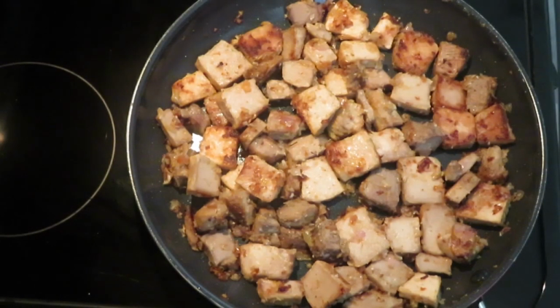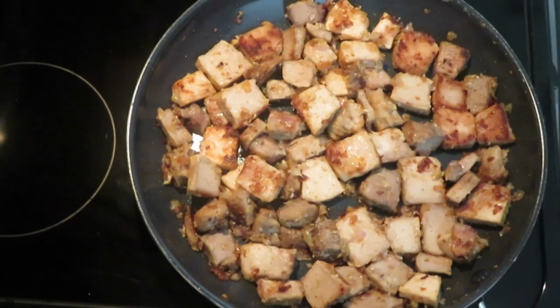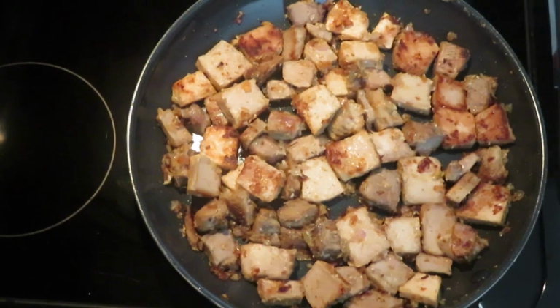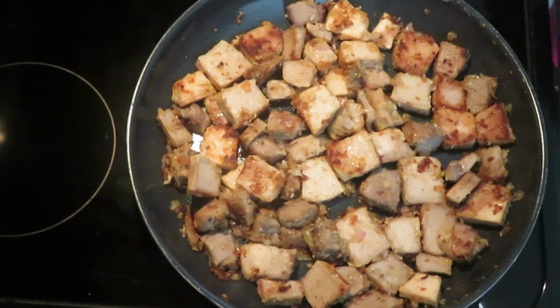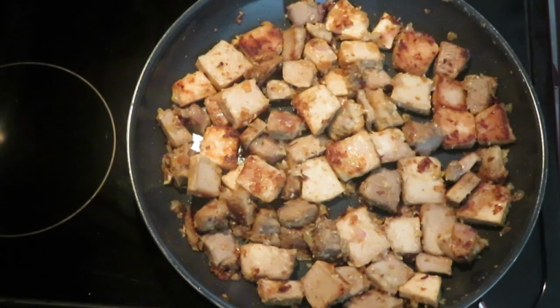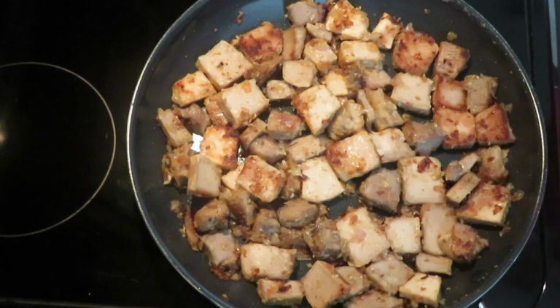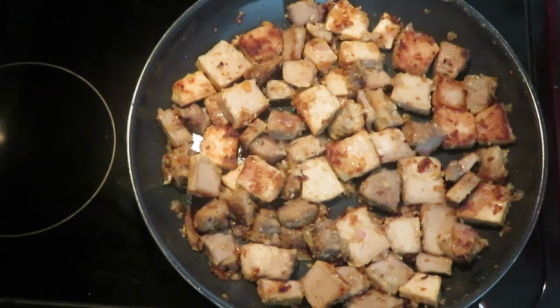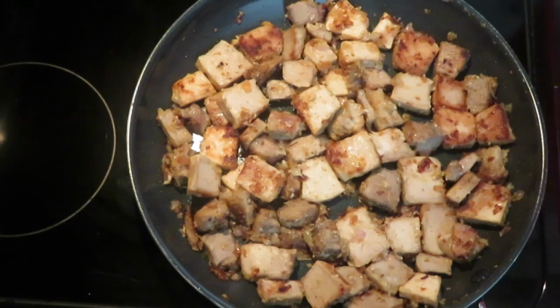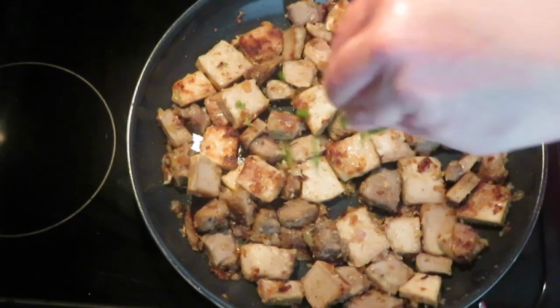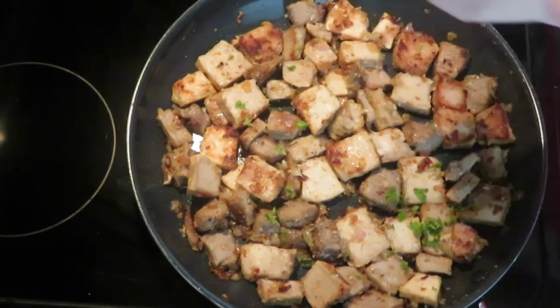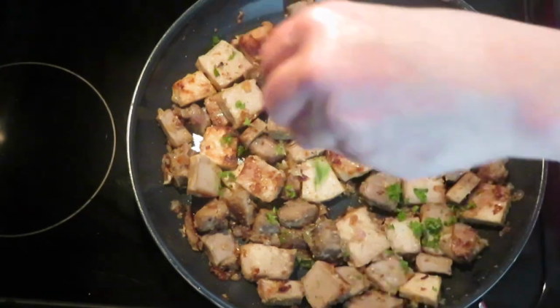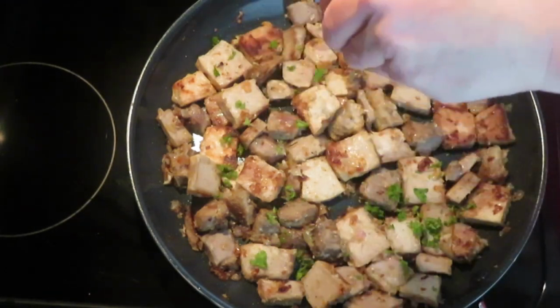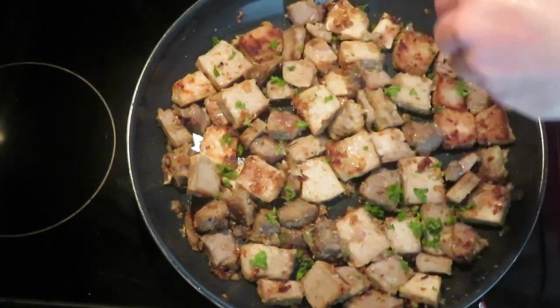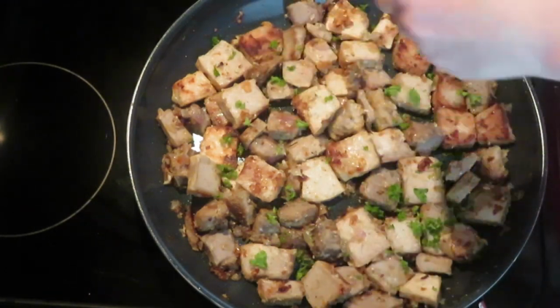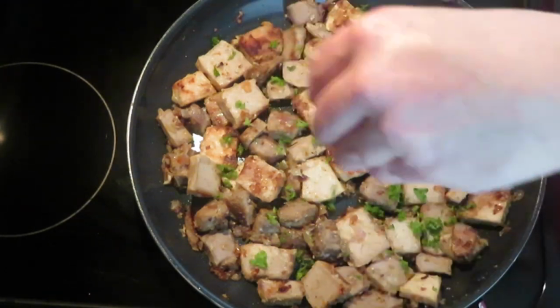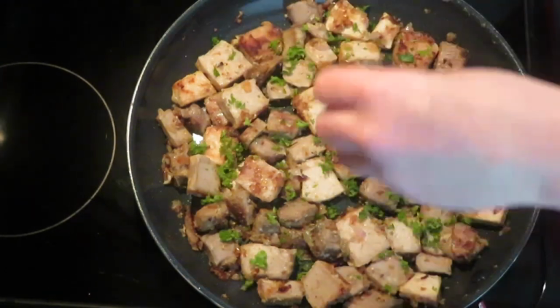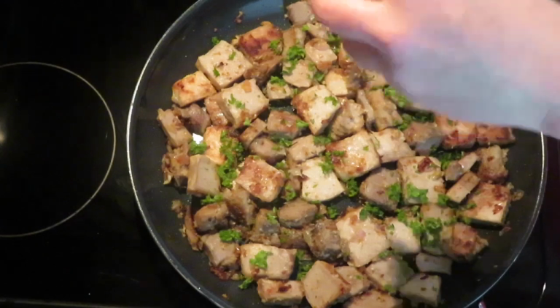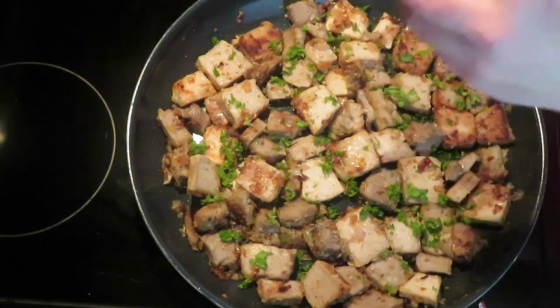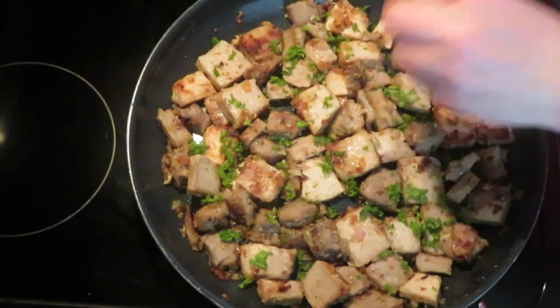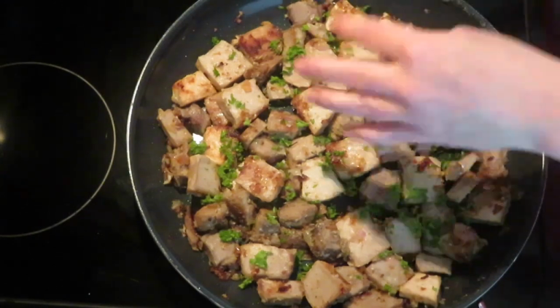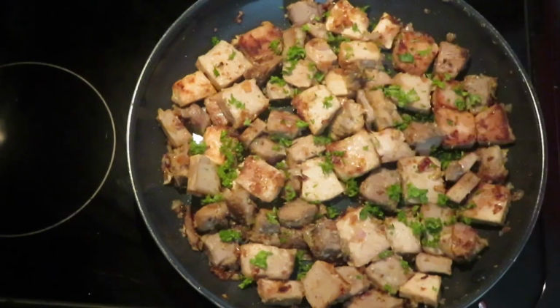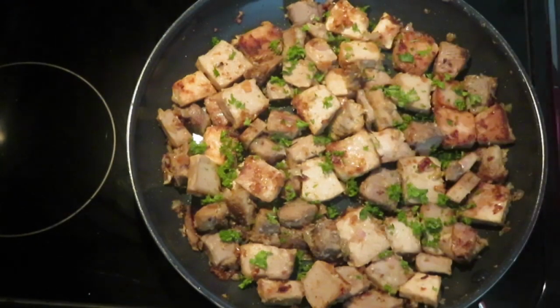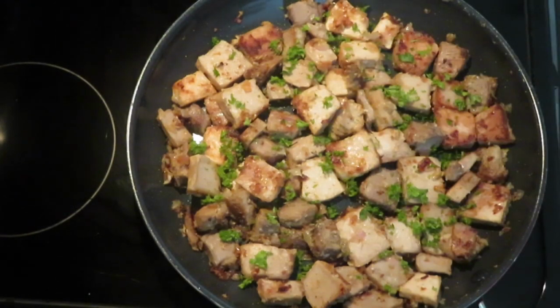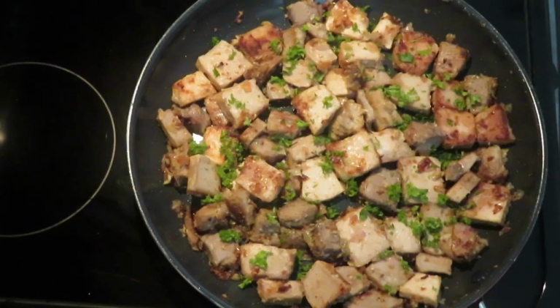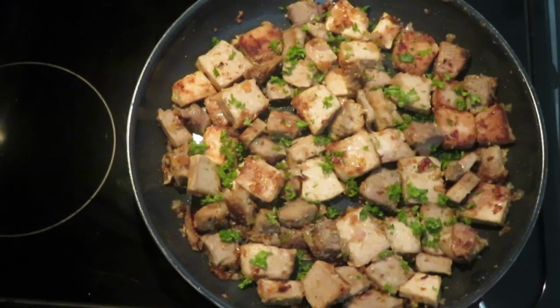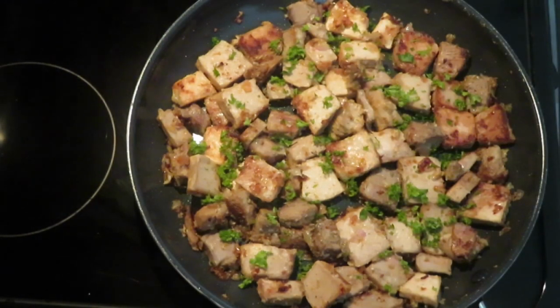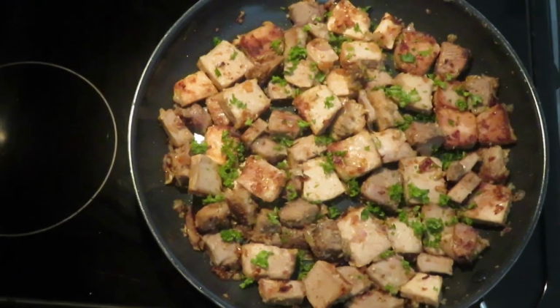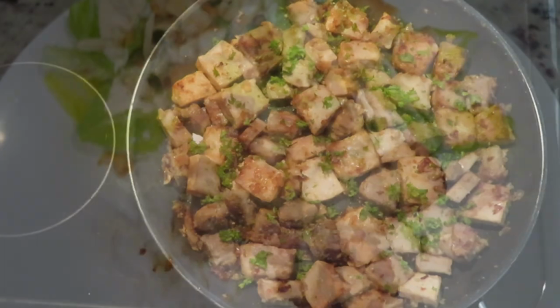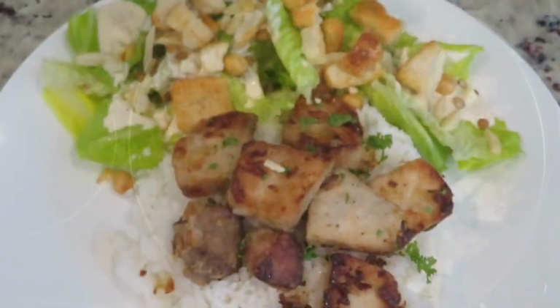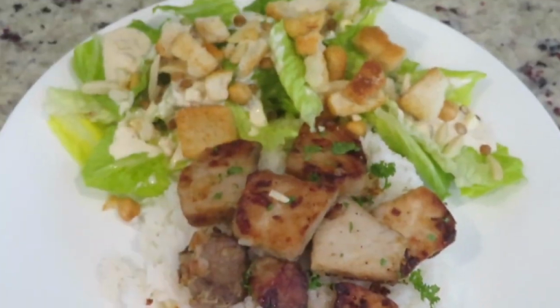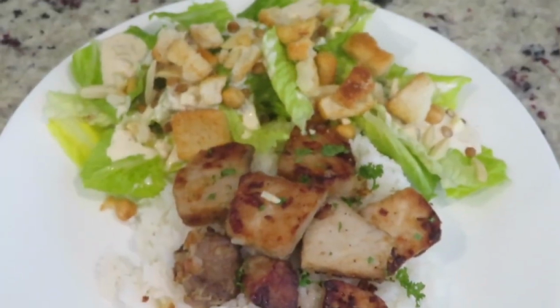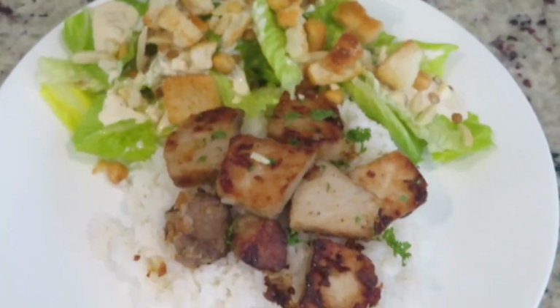For an added touch of freshness, add a sprinkle of chopped fresh curly parsley. I served the makeover country style ribs over white rice with a side salad. This easy leftover mojo pork is delicious.